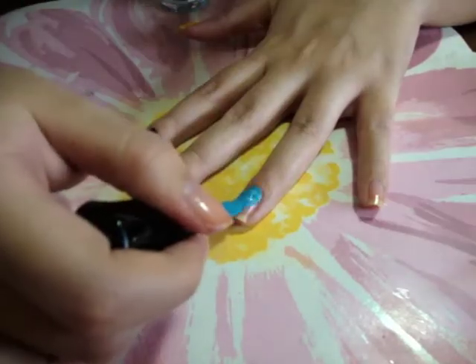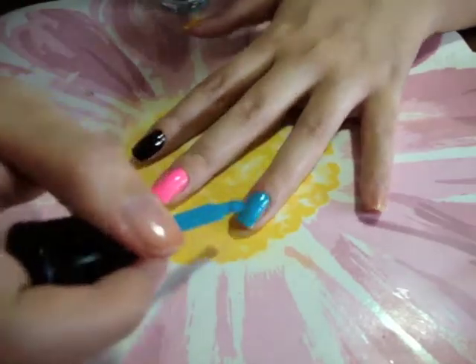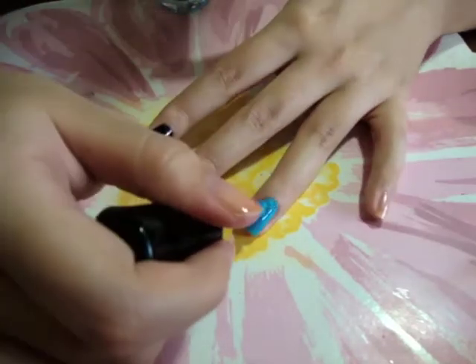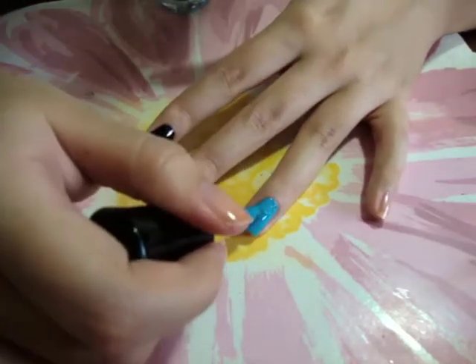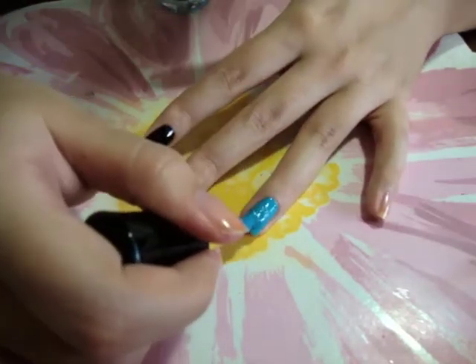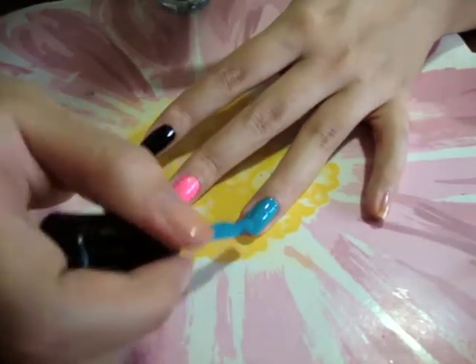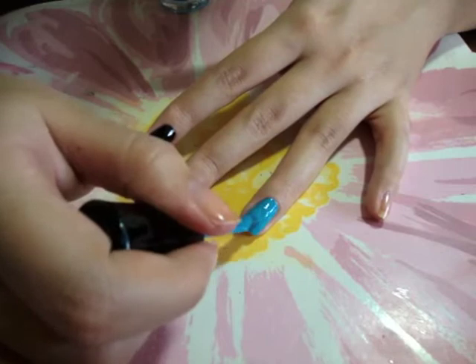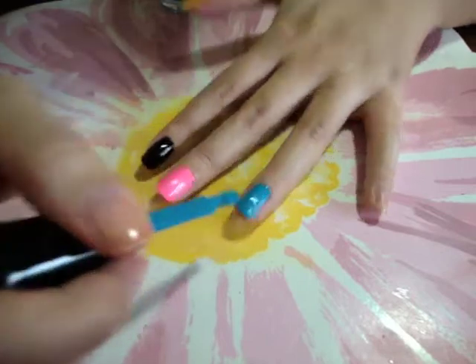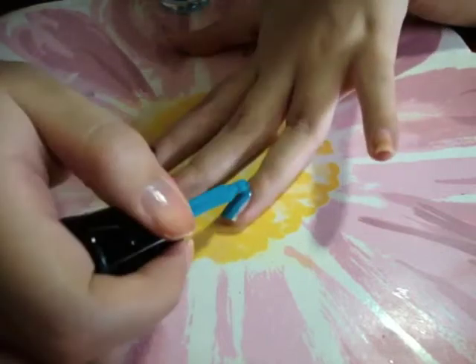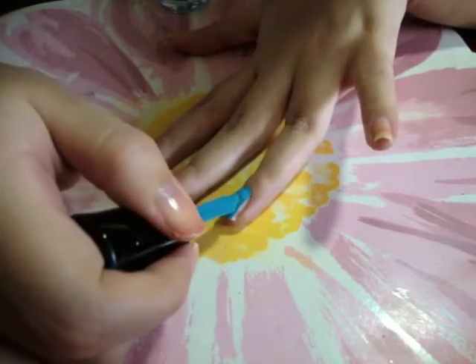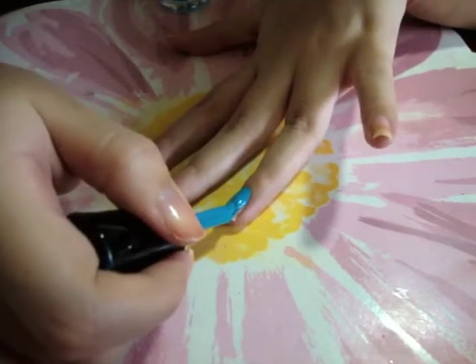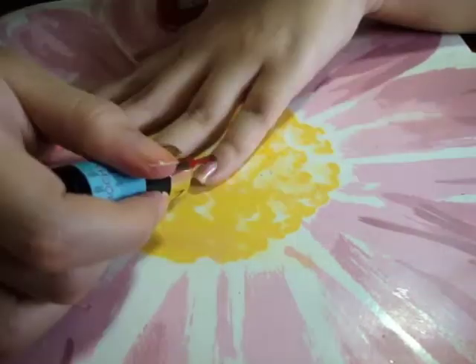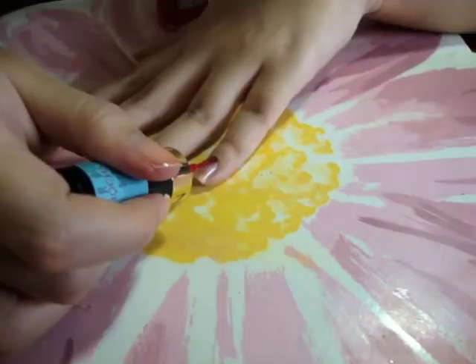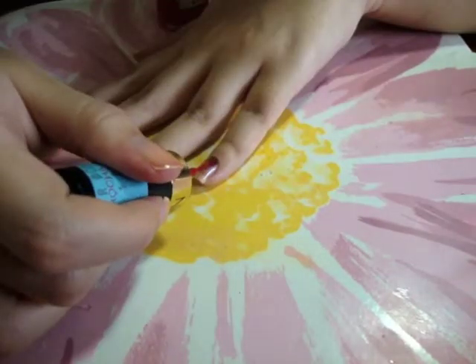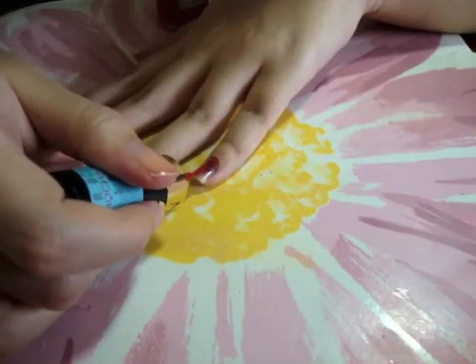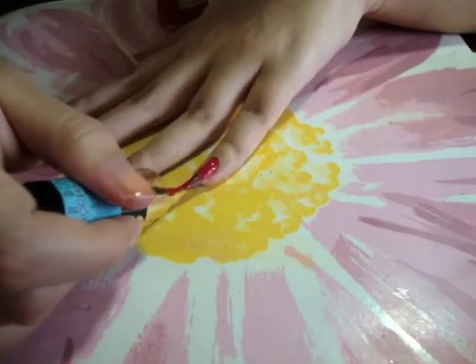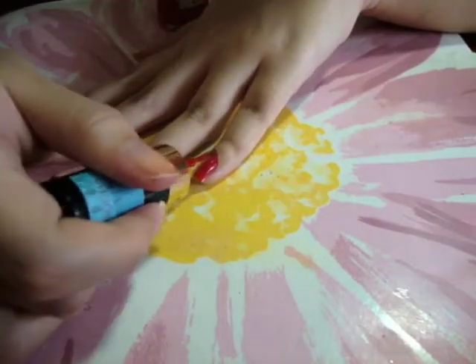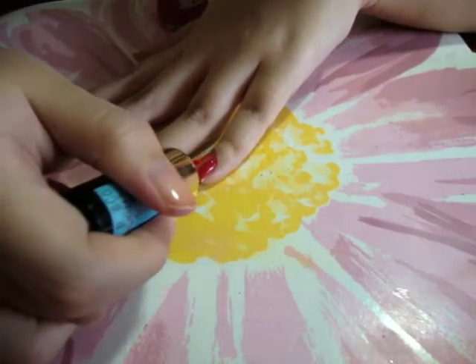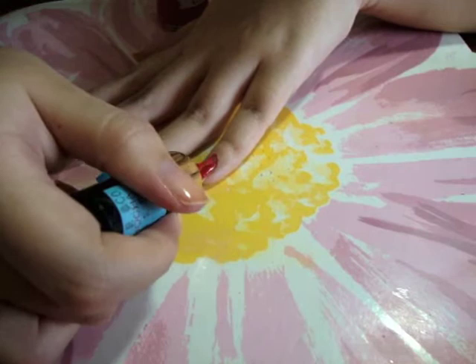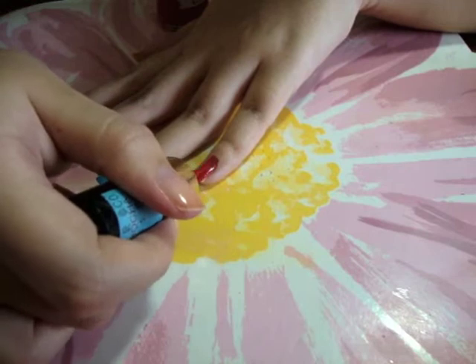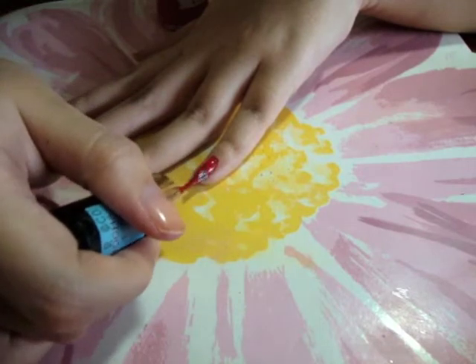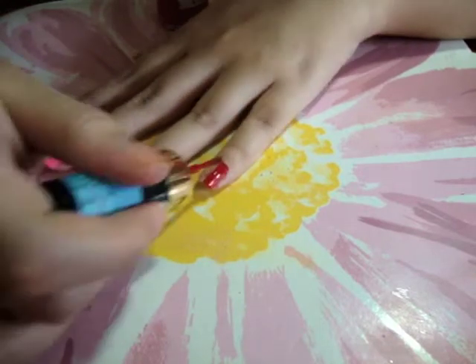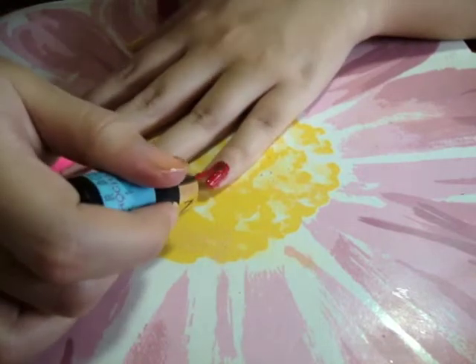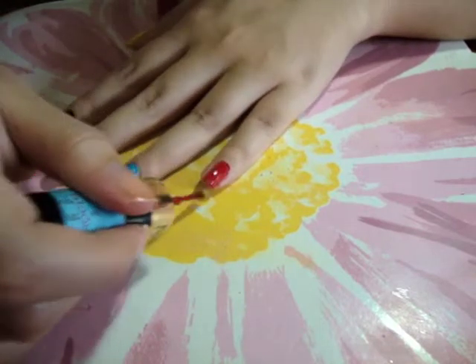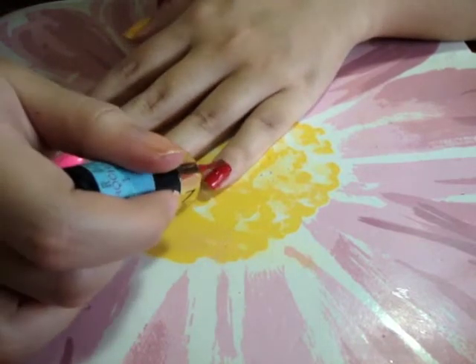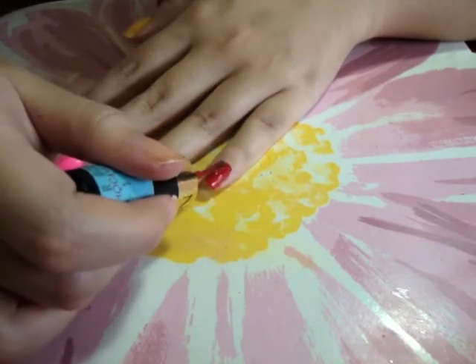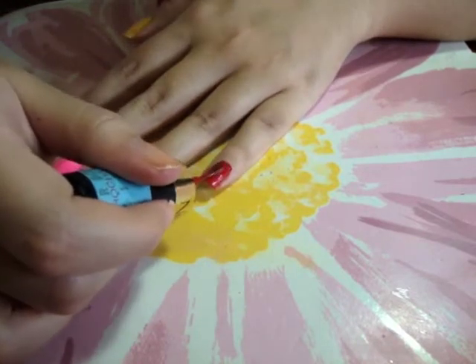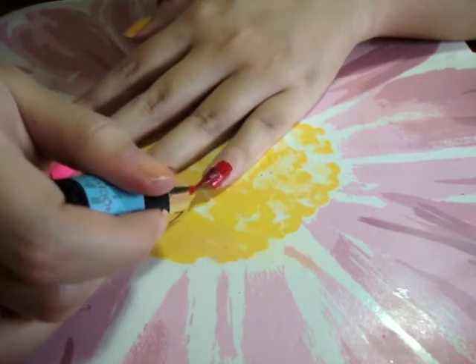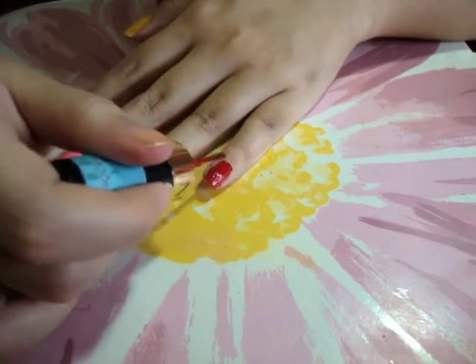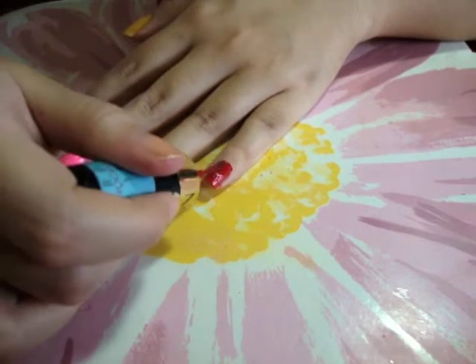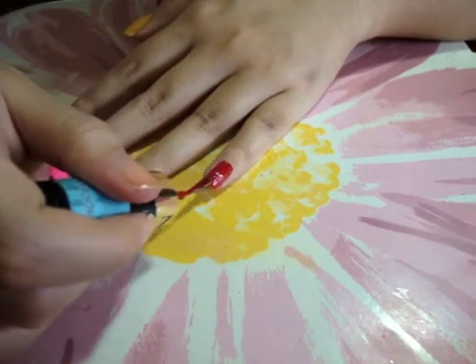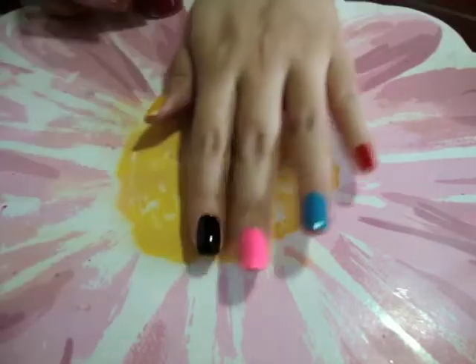Follow with blue on your ring finger. Use red on your pinky. You can change the order of these last 3 colors or use different ones if you want.